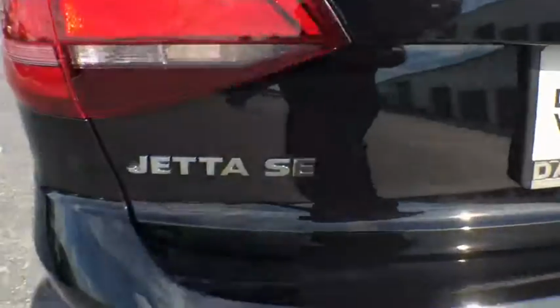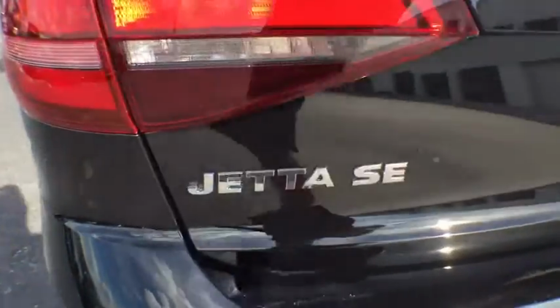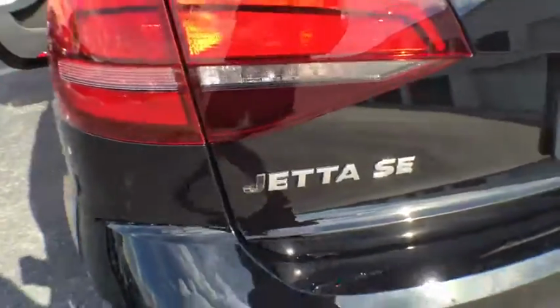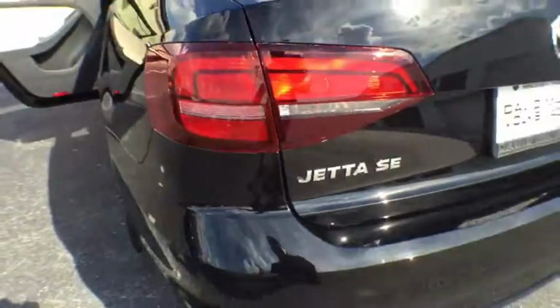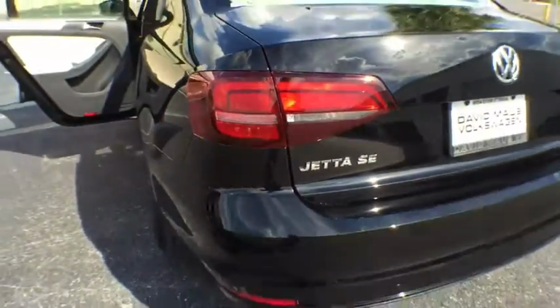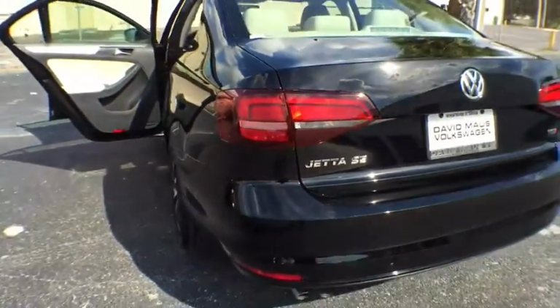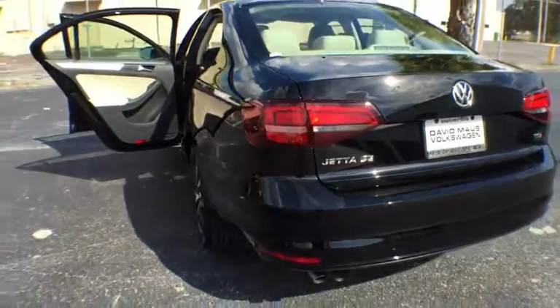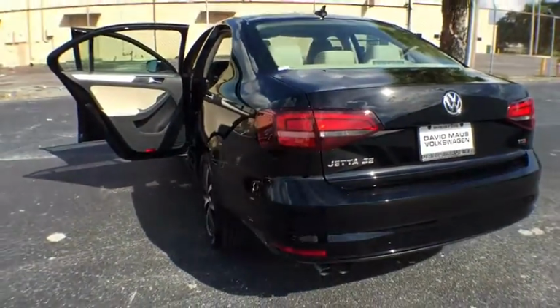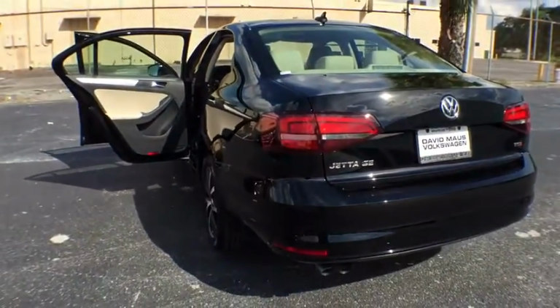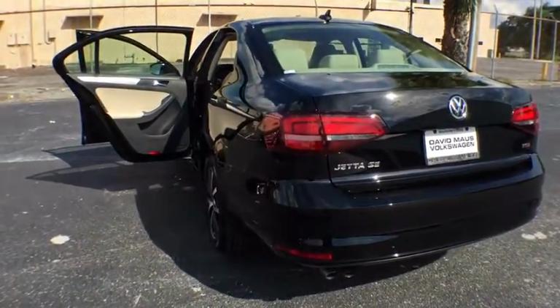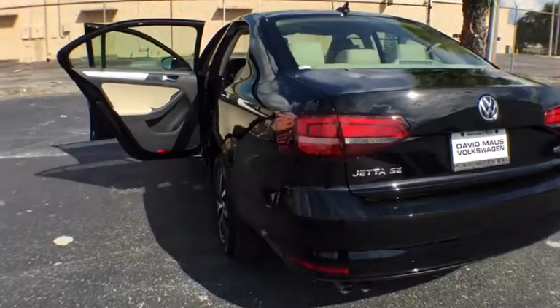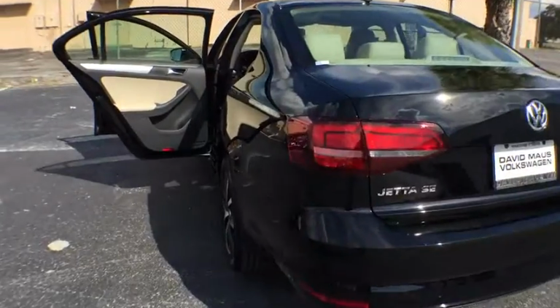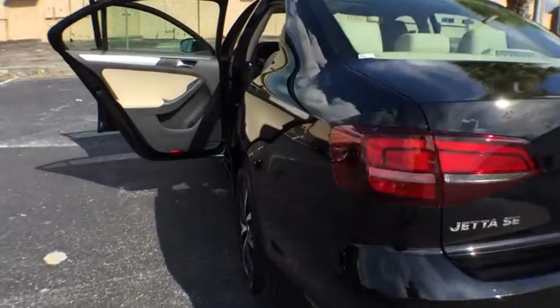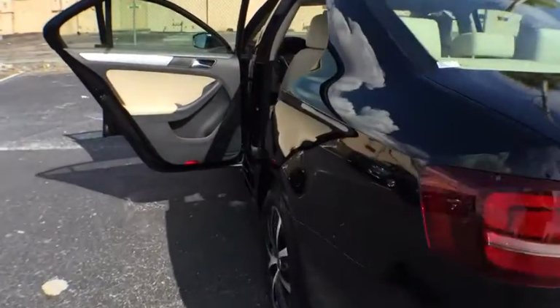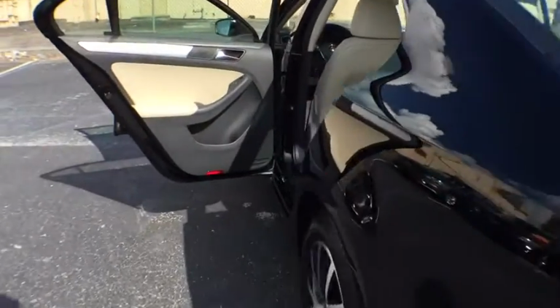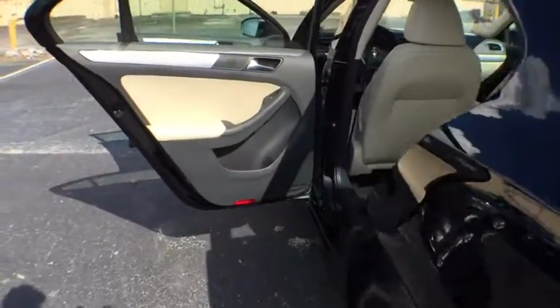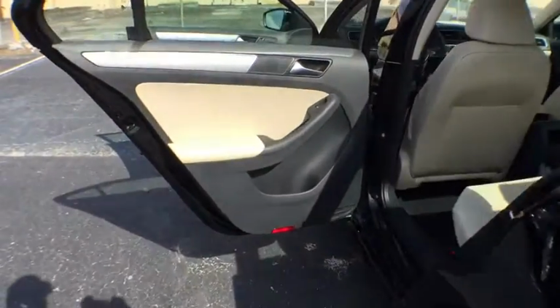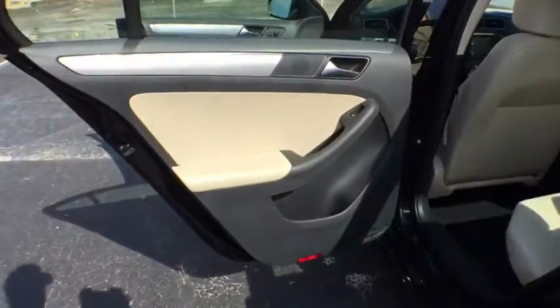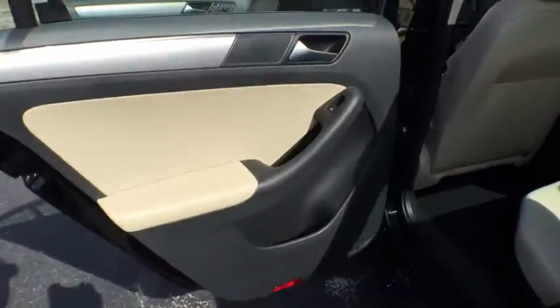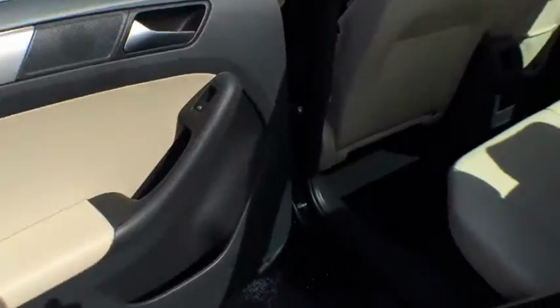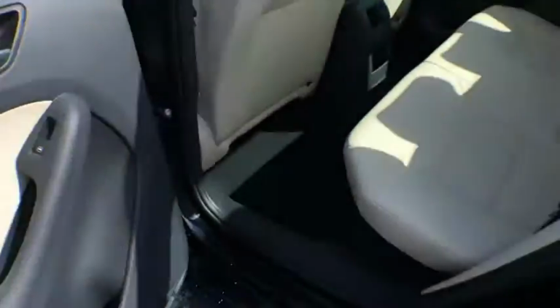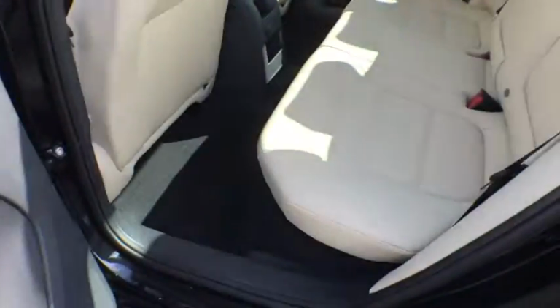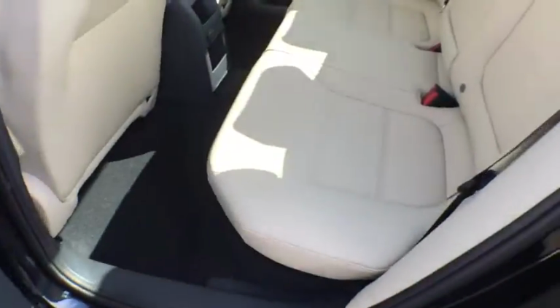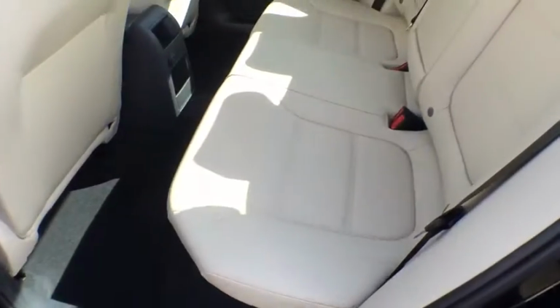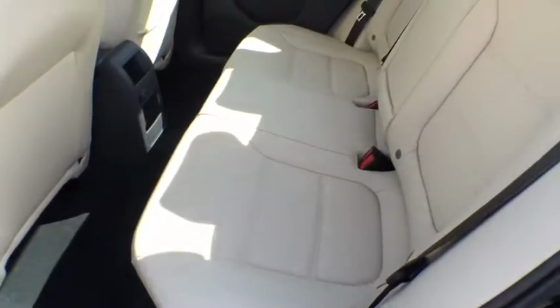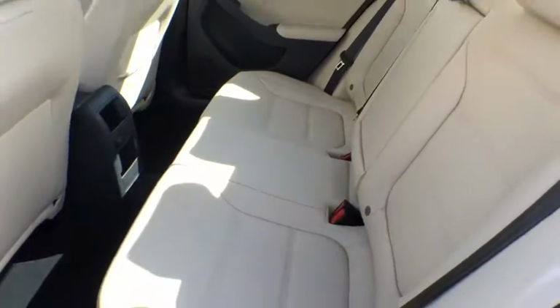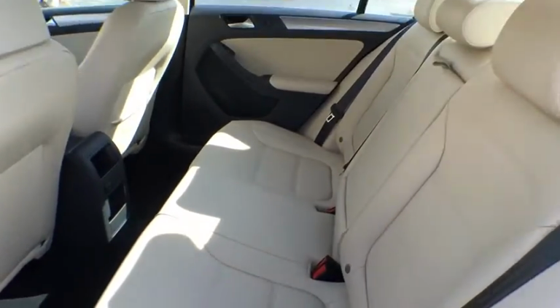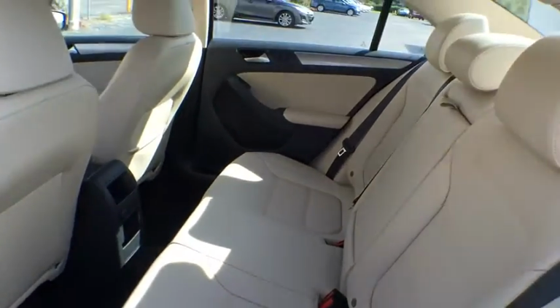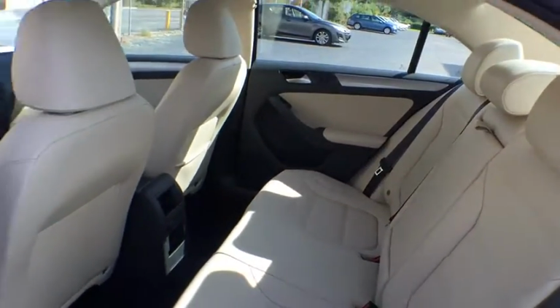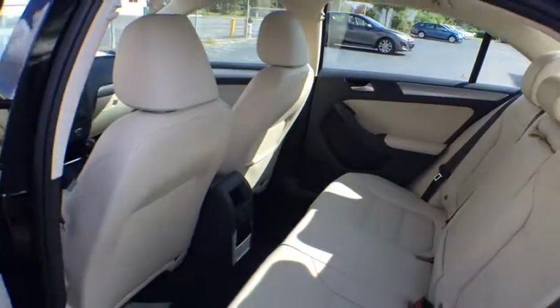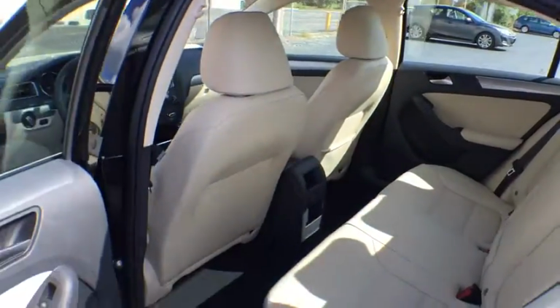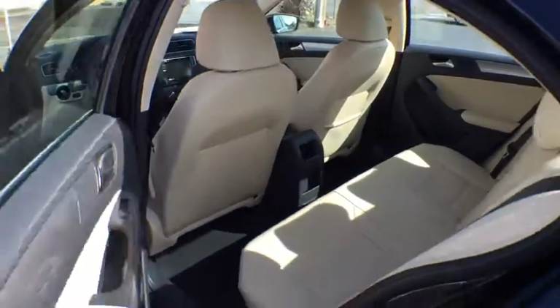Leather-wrapped steering wheel, adjustable steering wheel, power steering, cruise control, keyless start, four-wheel disc brakes, aluminum wheels, front wheel drive, rear defrost, AM FM stereo radio, CD player.